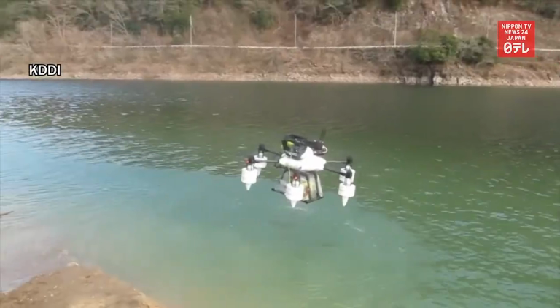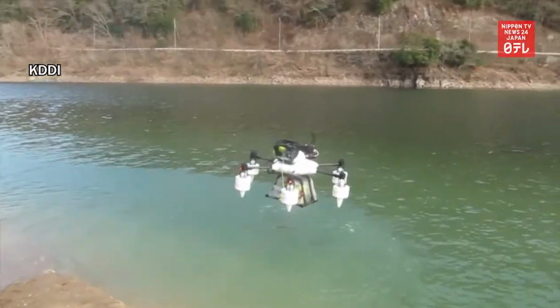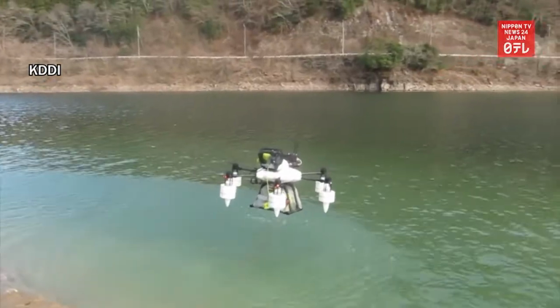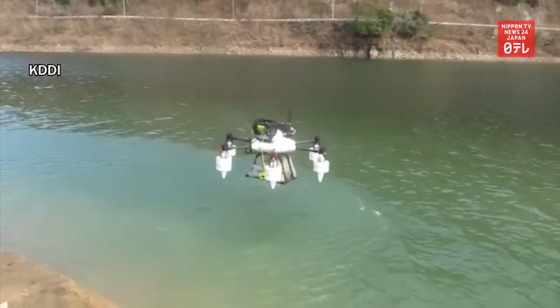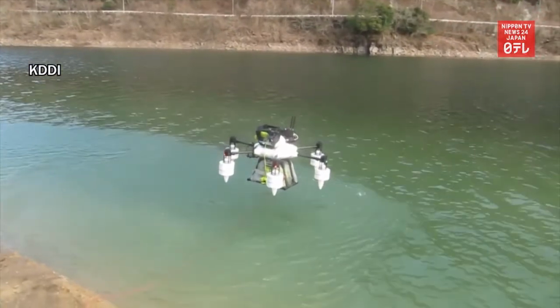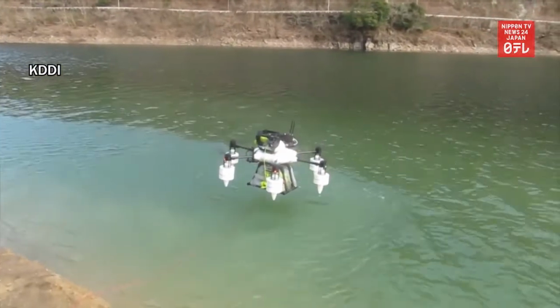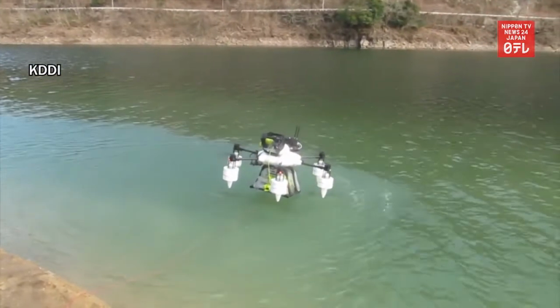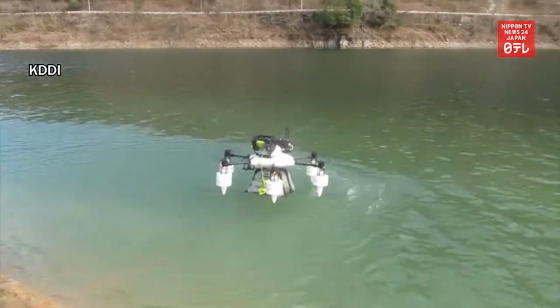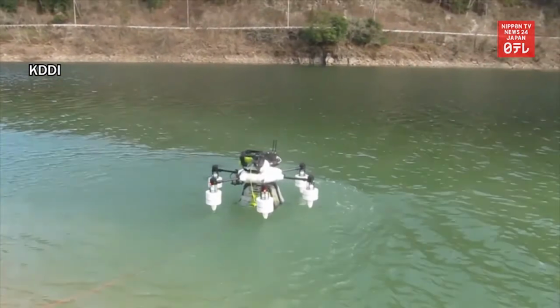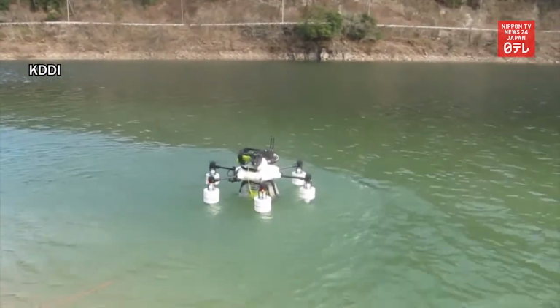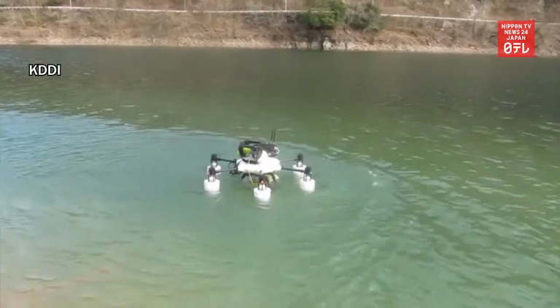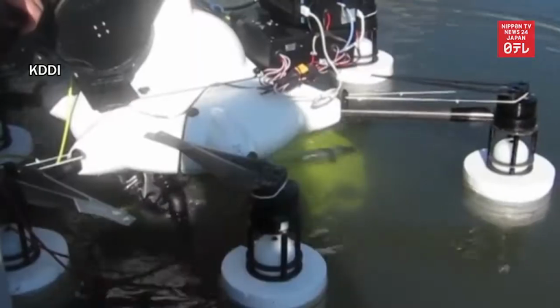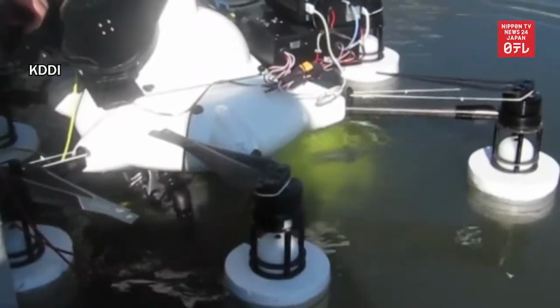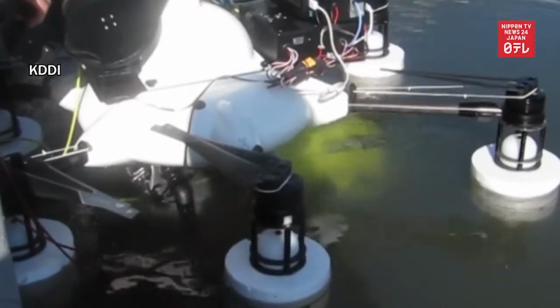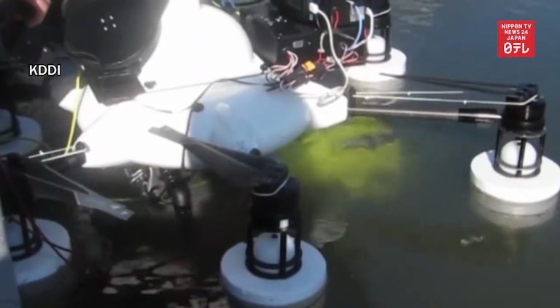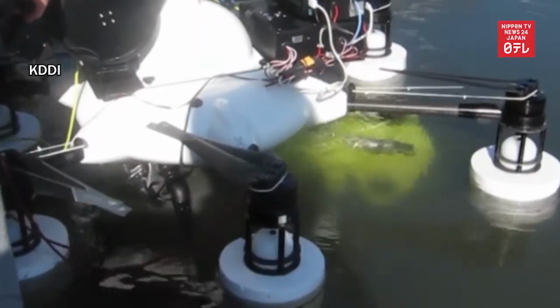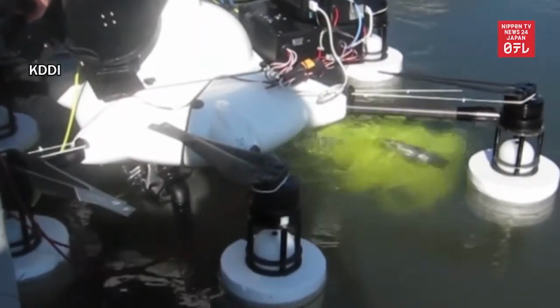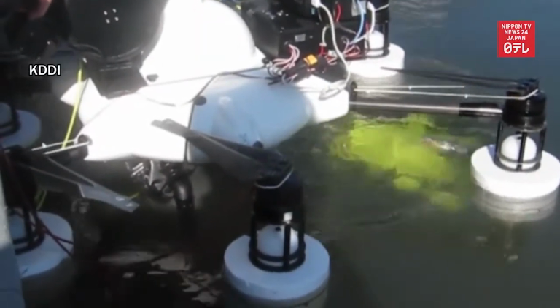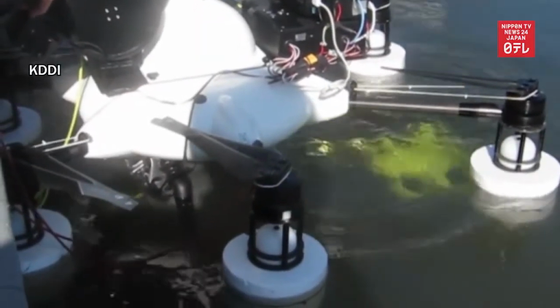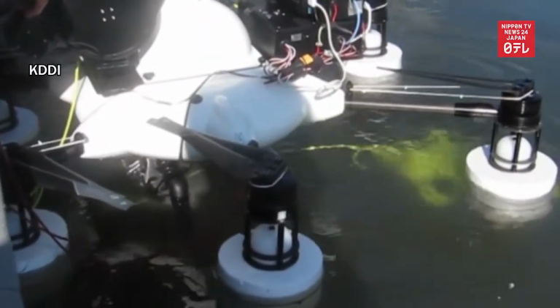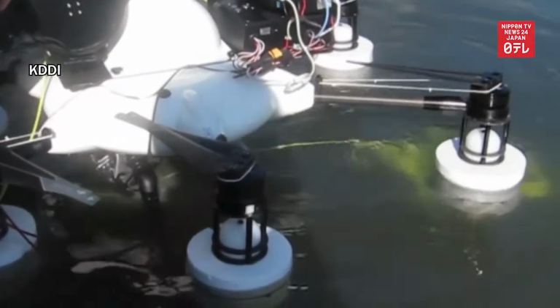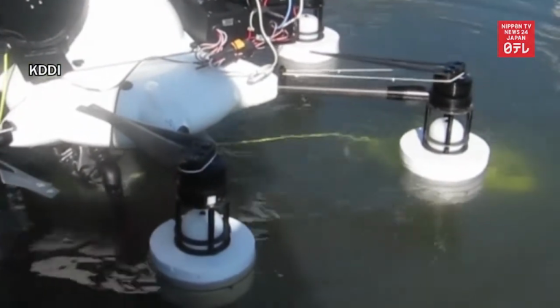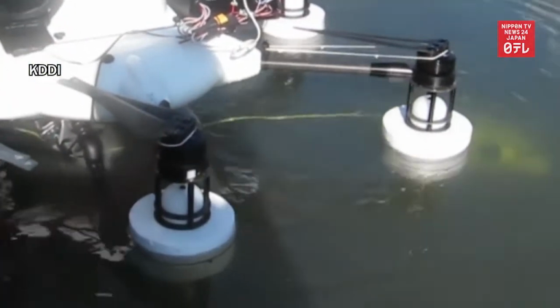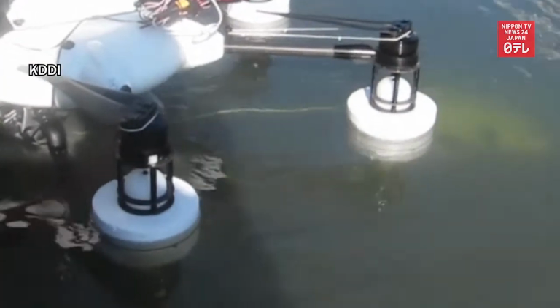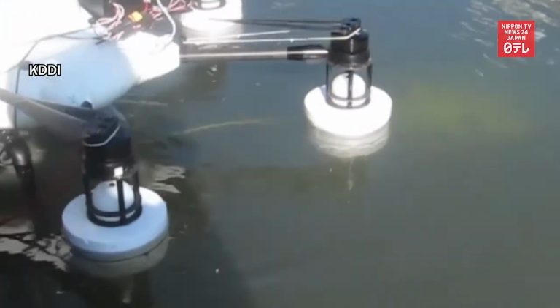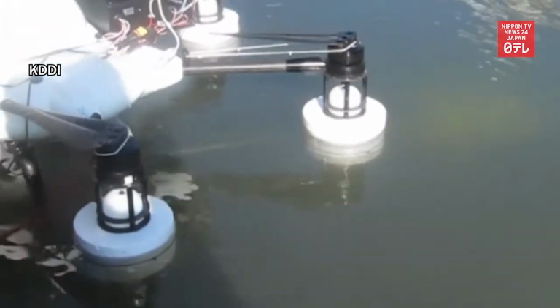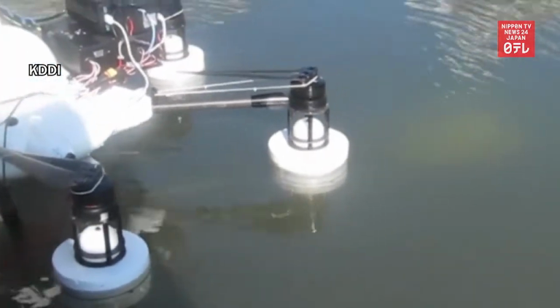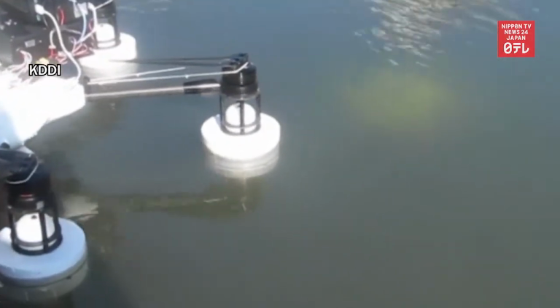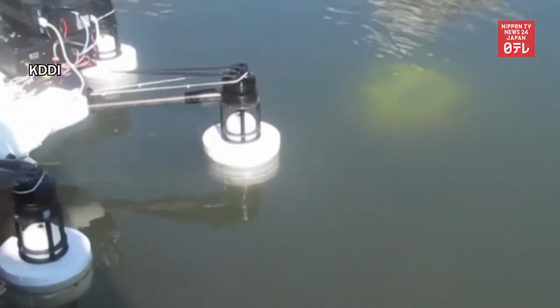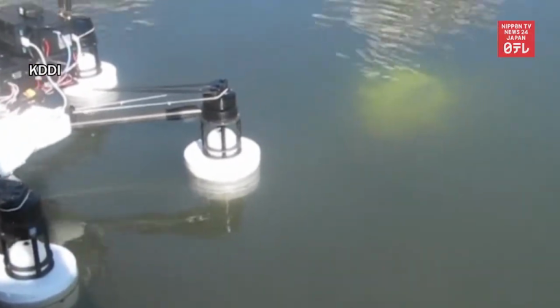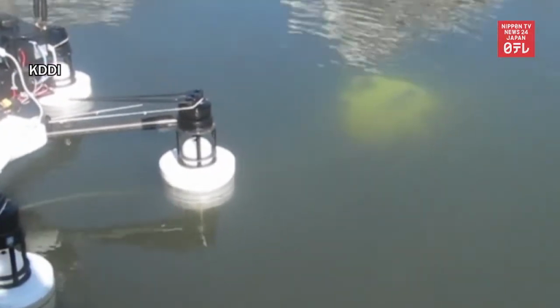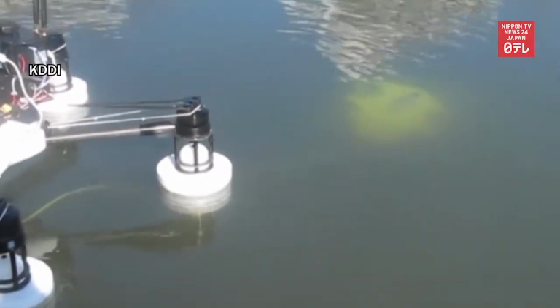The device is expected to help people inspect seafood farms. Until now, they had to go near the farm to maneuver an underwater drone, but they can operate this drone completely remotely.